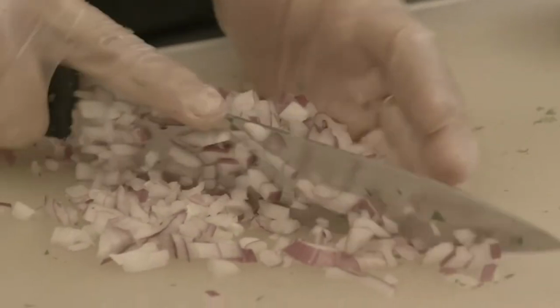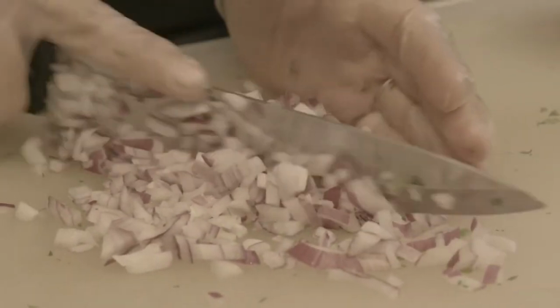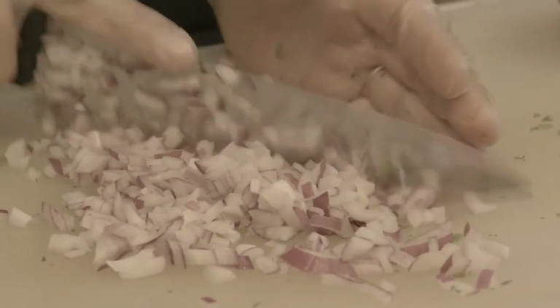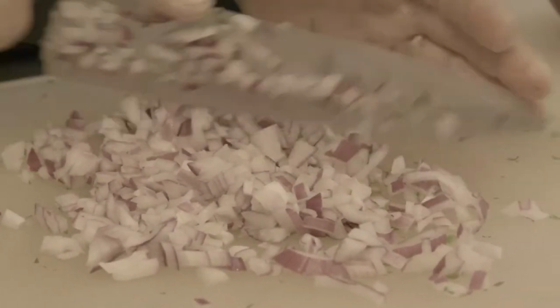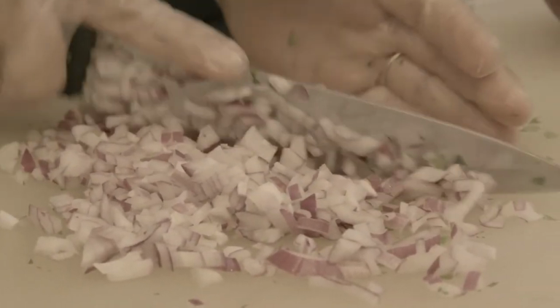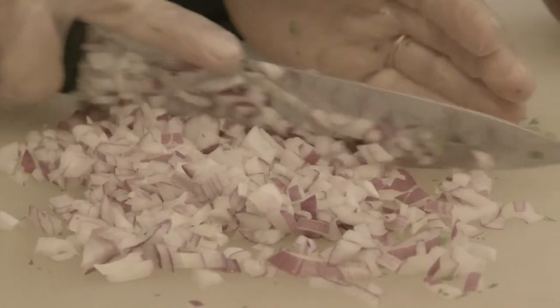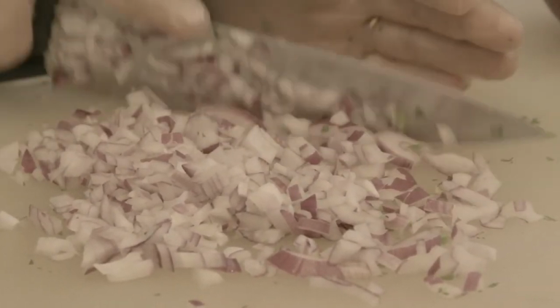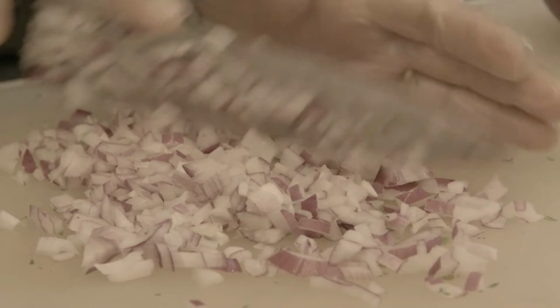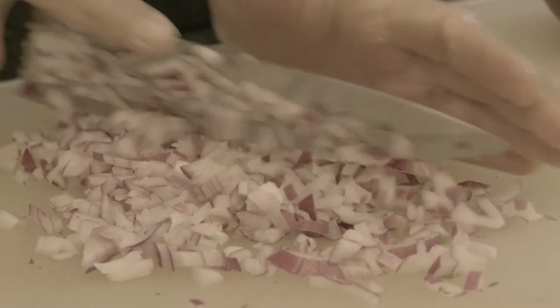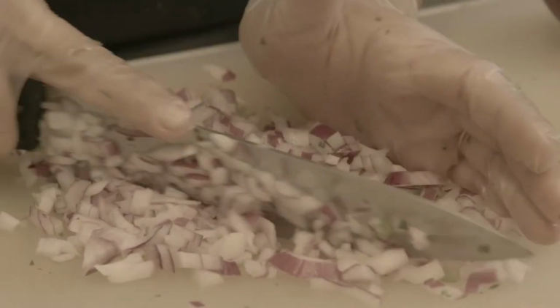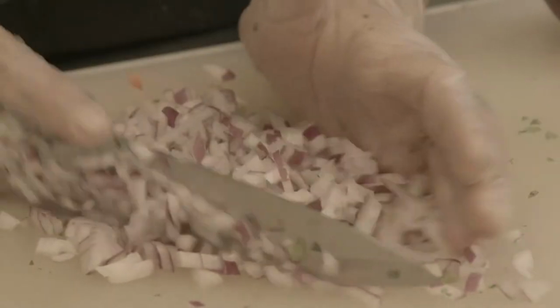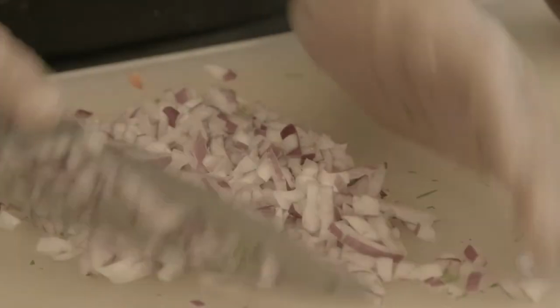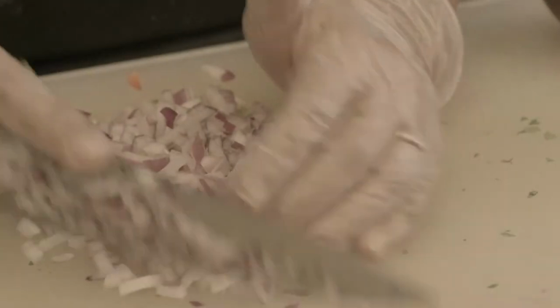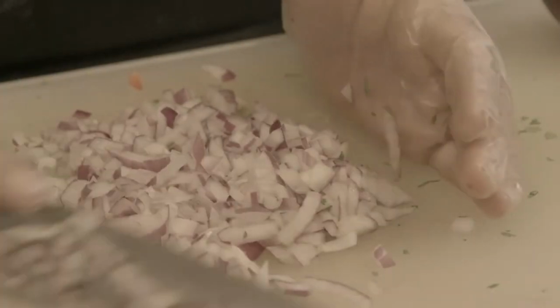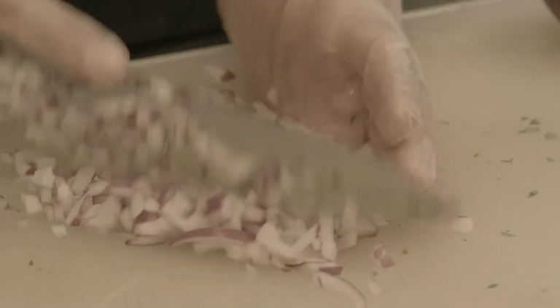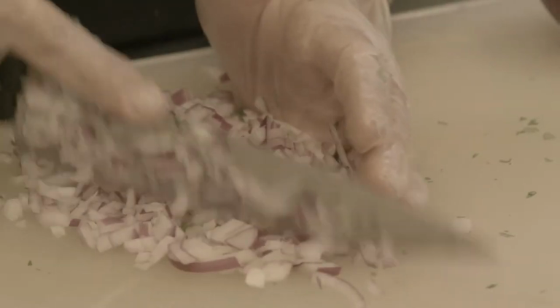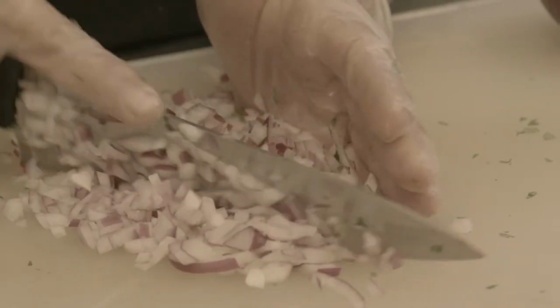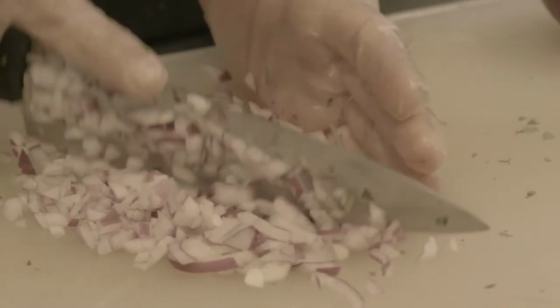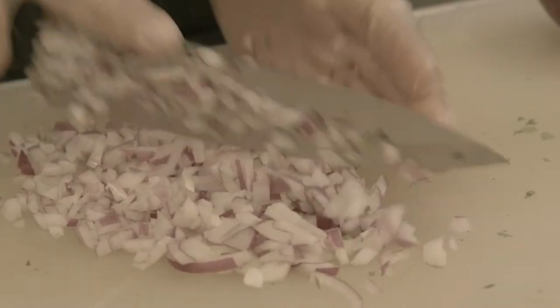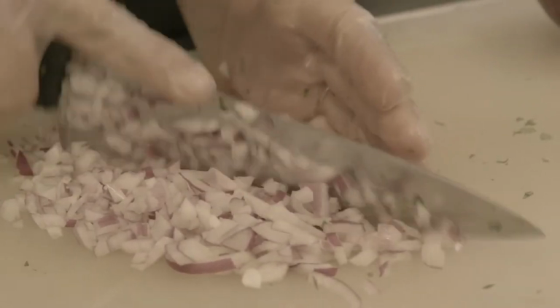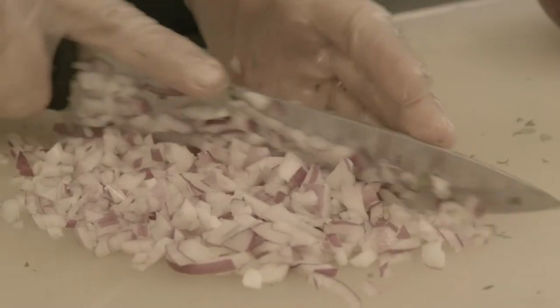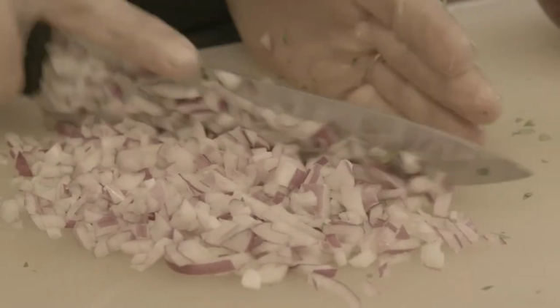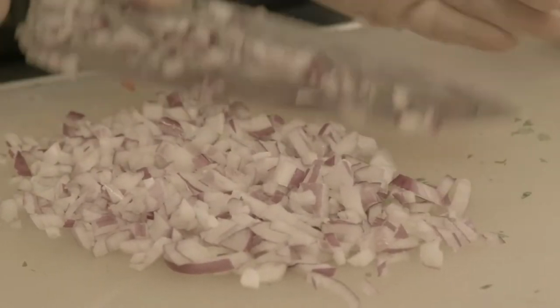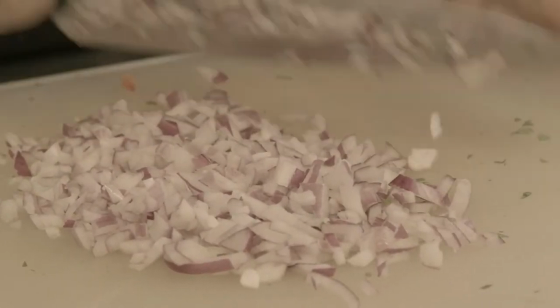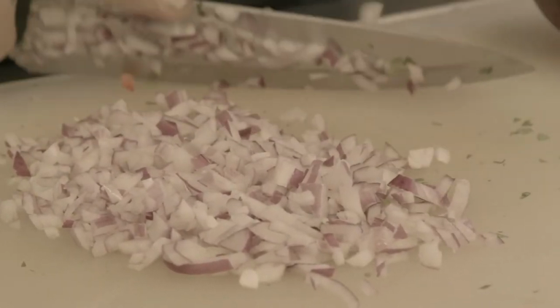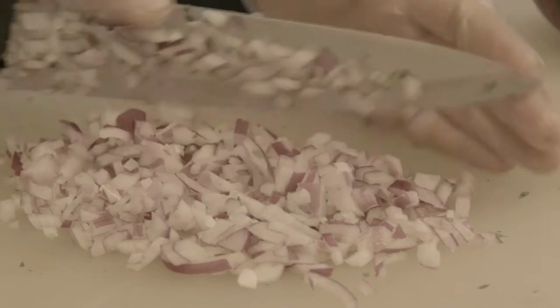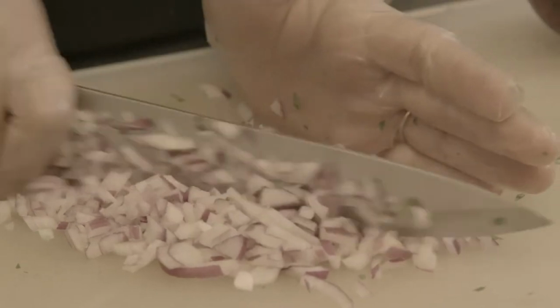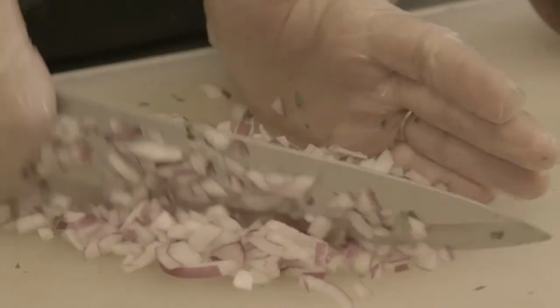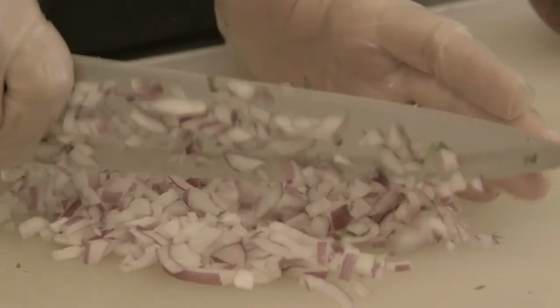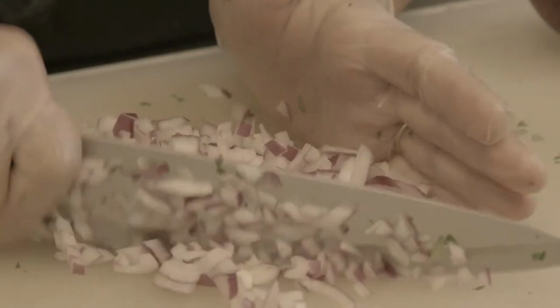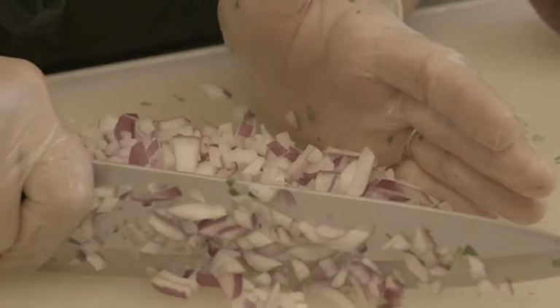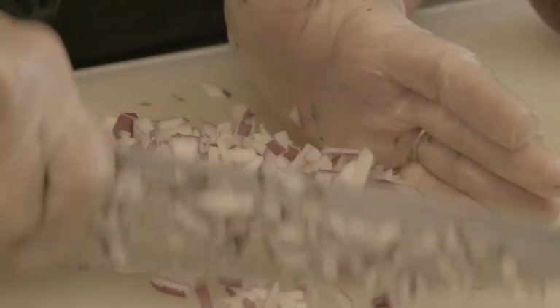Our dish is basically considered like a cauliflower salad today, but I also chop it very fine.